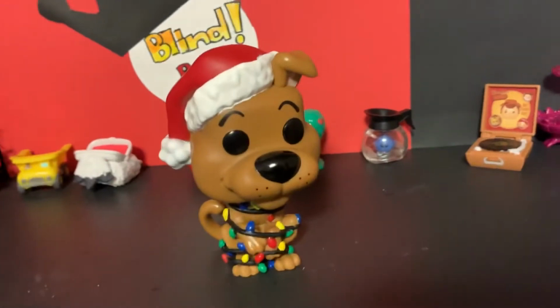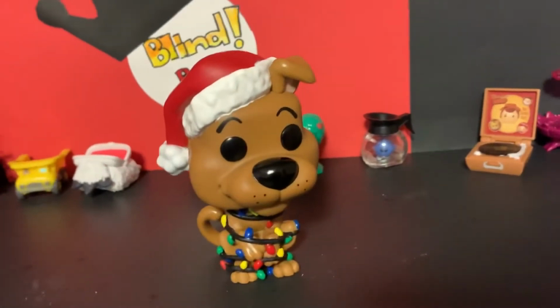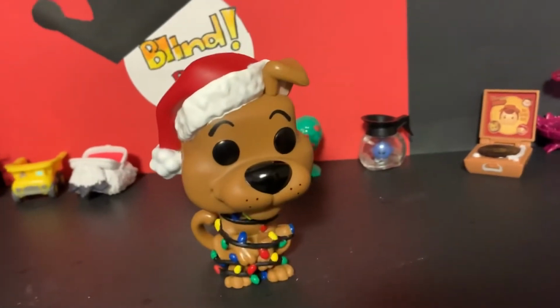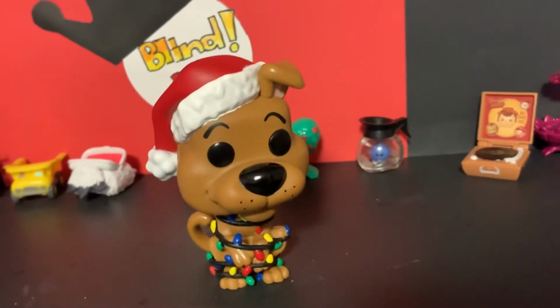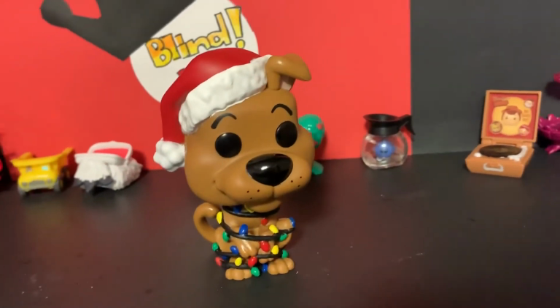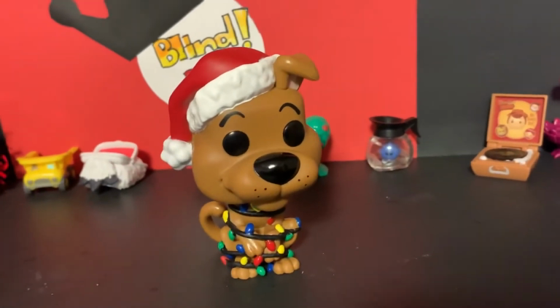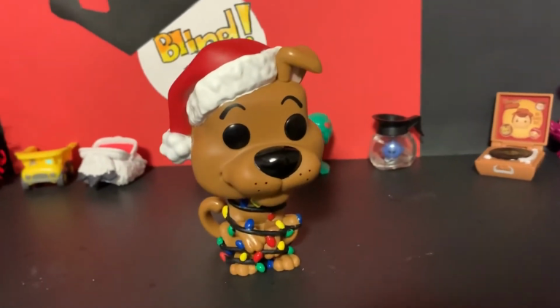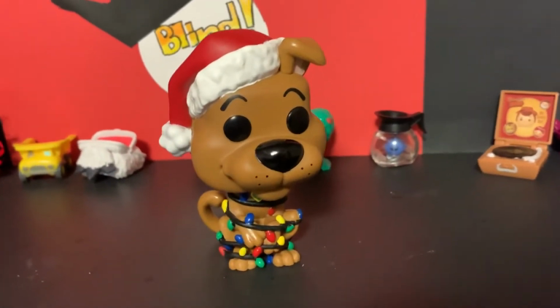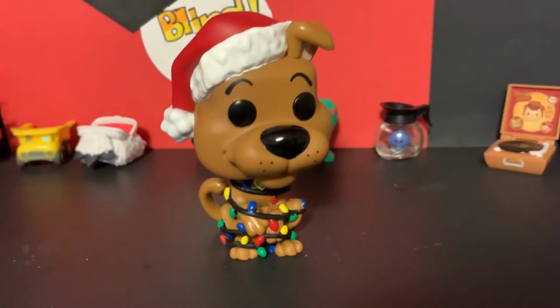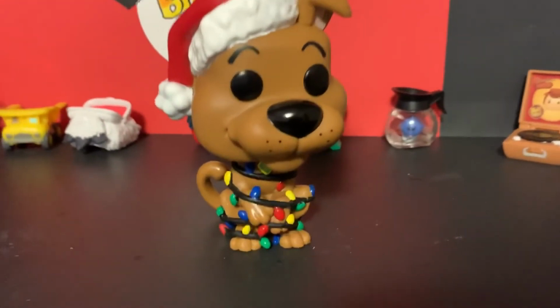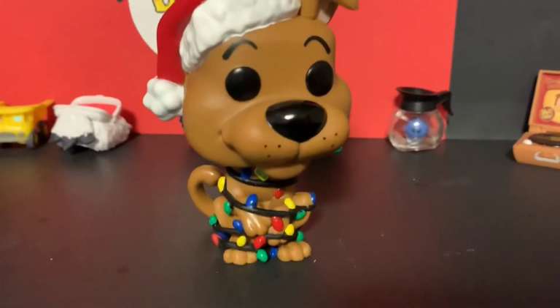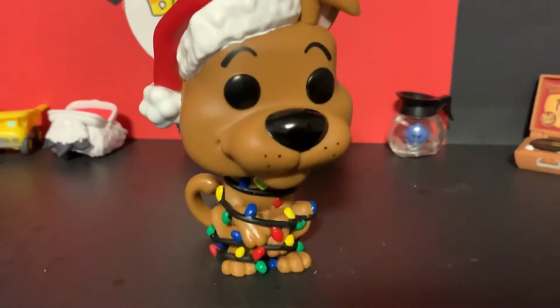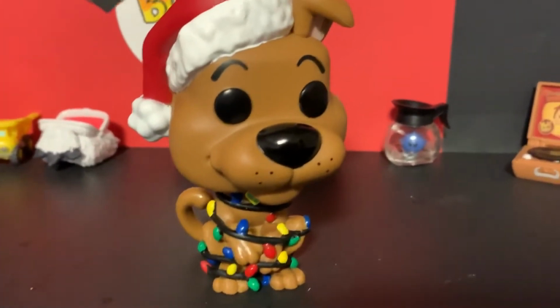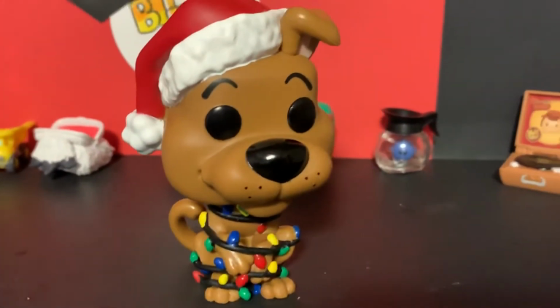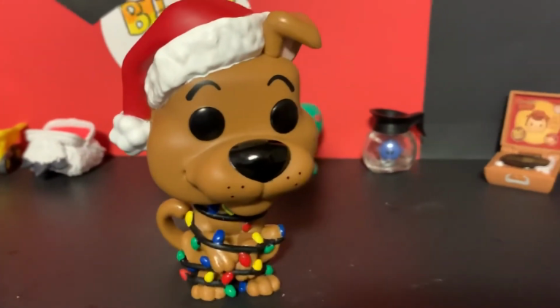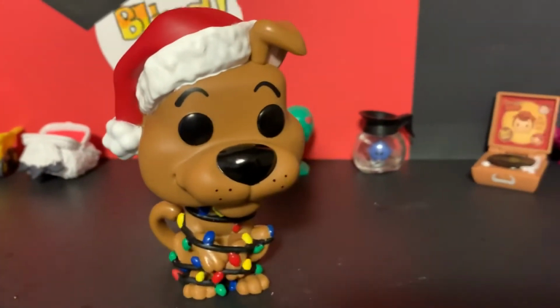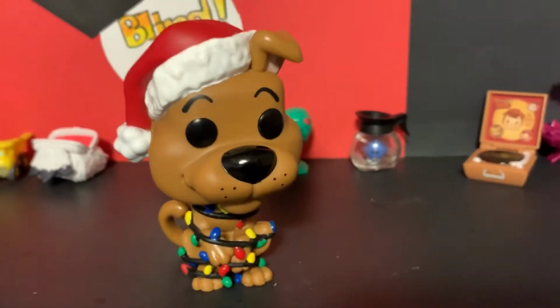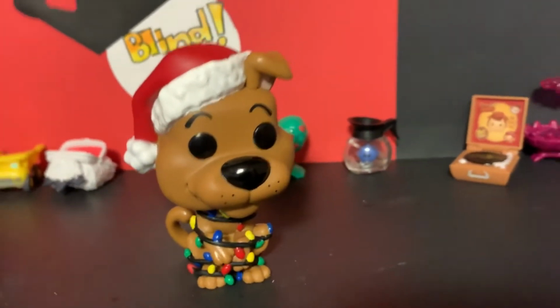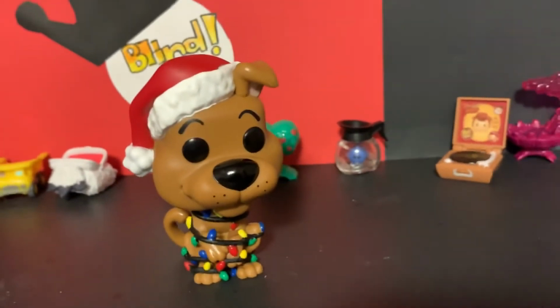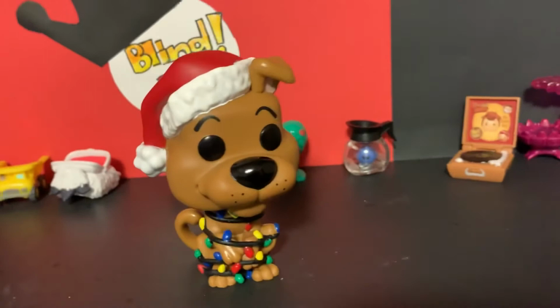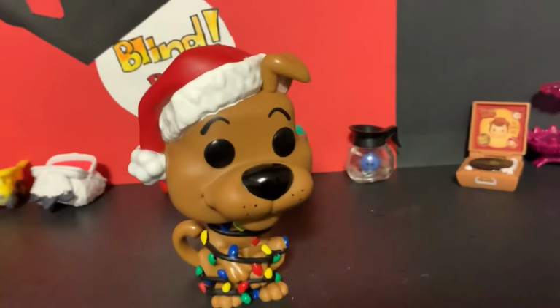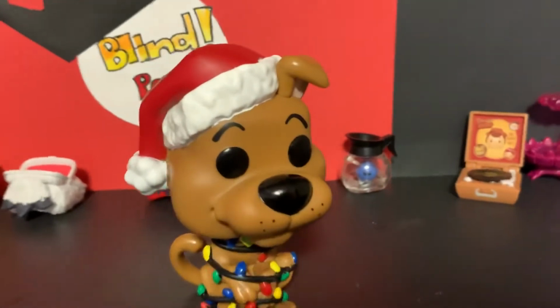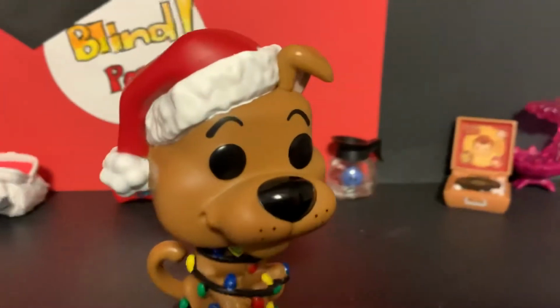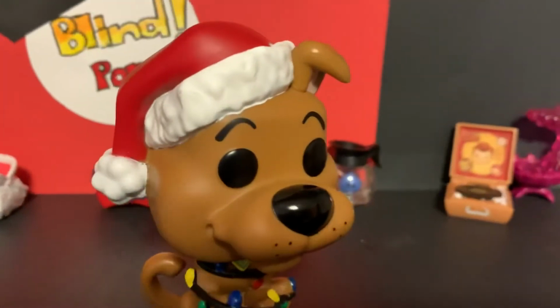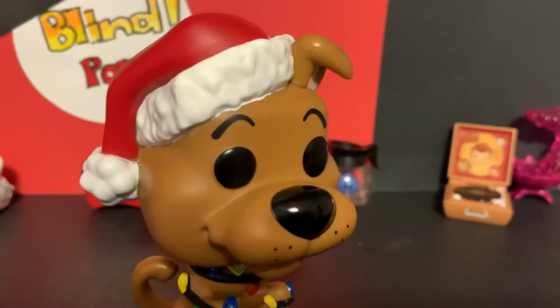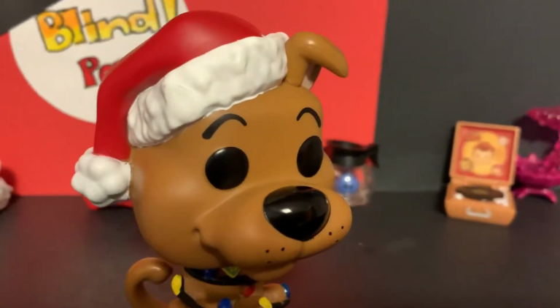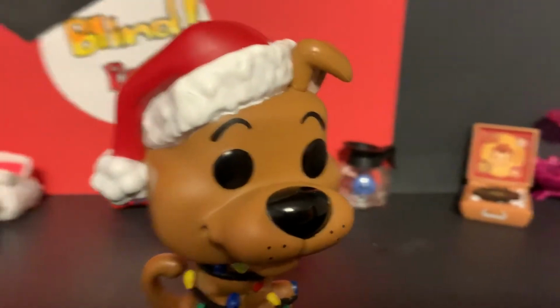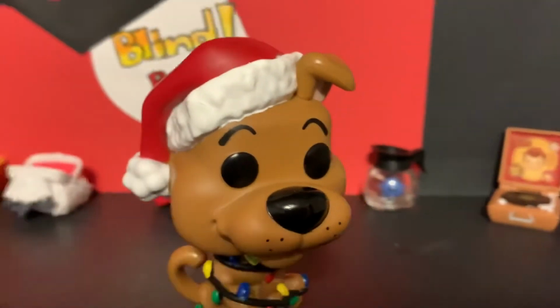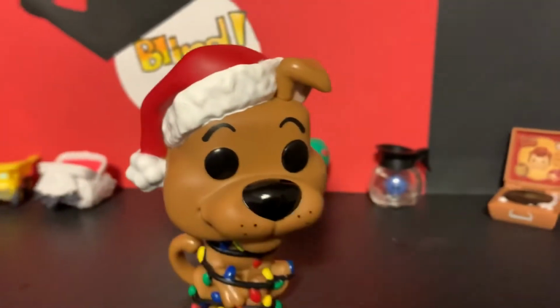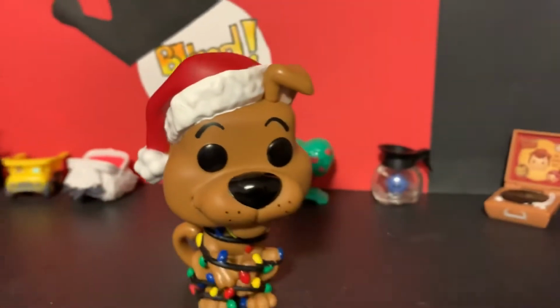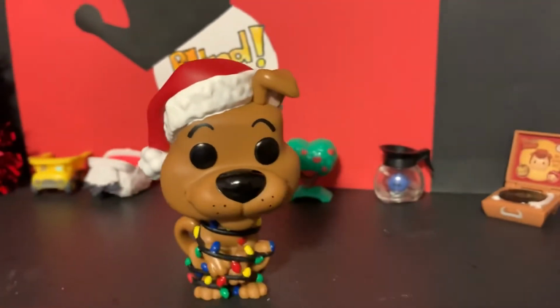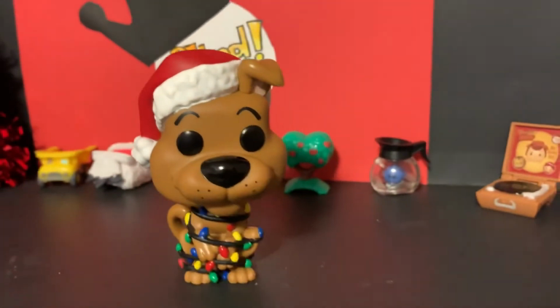Maybe he's holding a Scooby Snack with a bow on it — something like that, who knows. But yeah, what do you guys think?